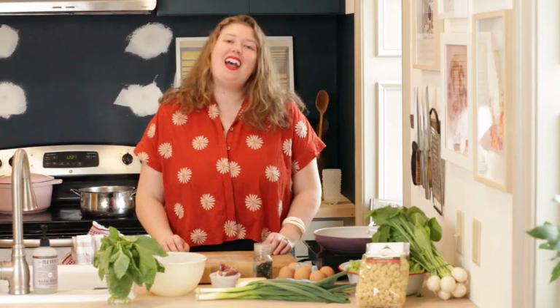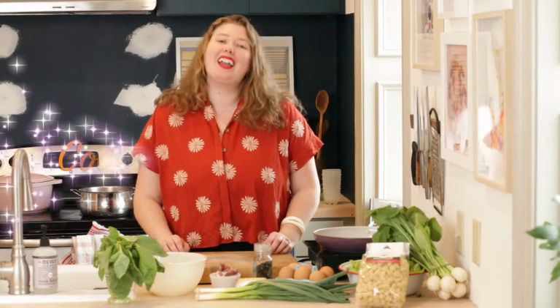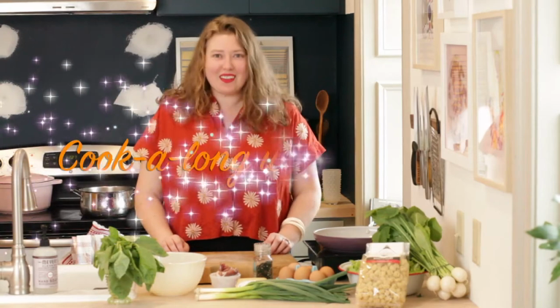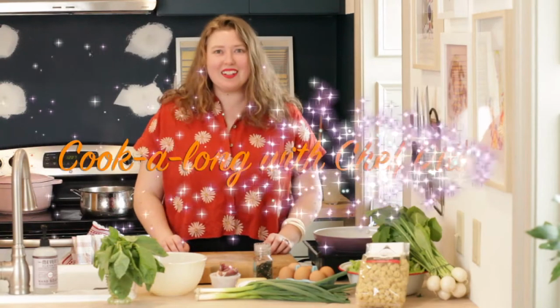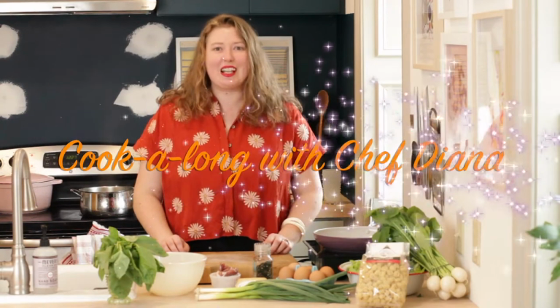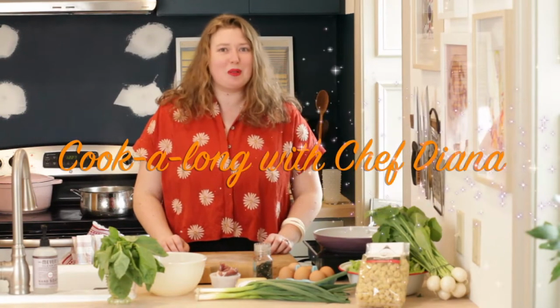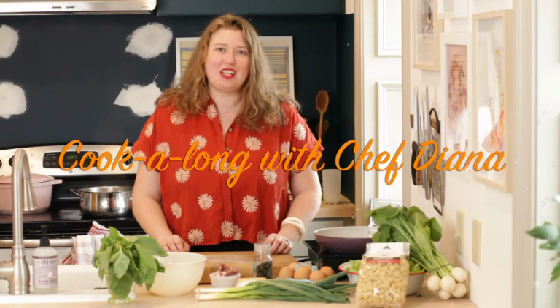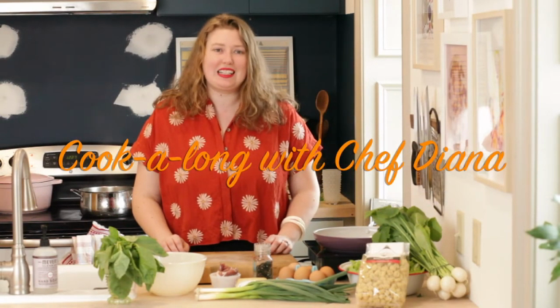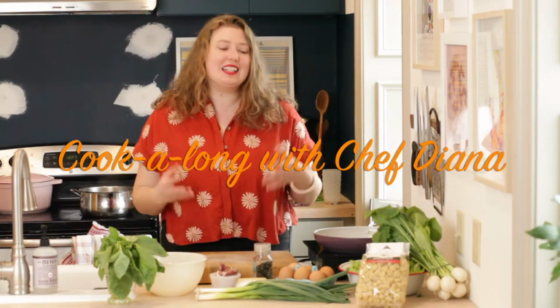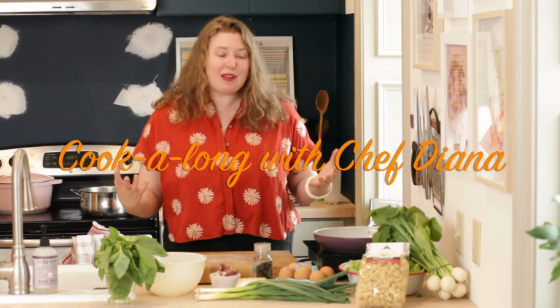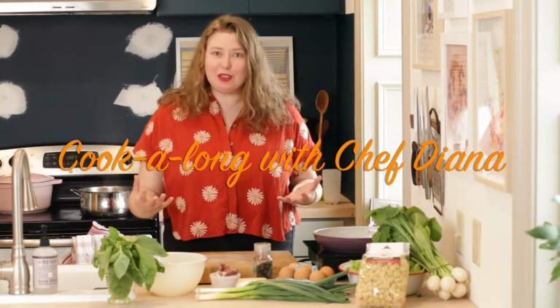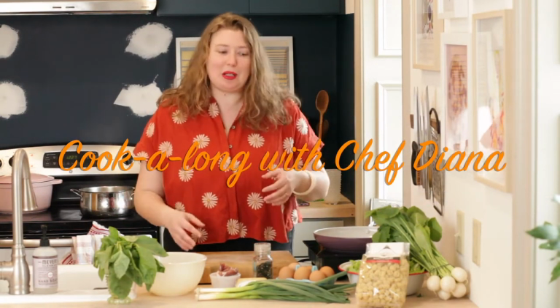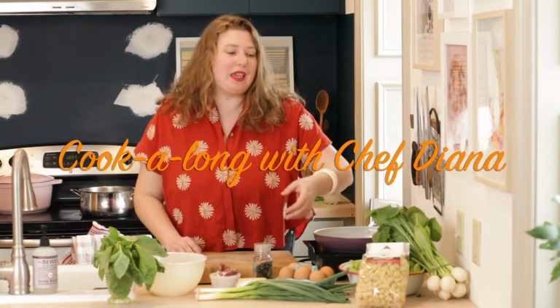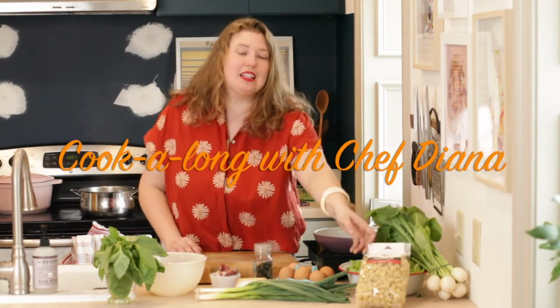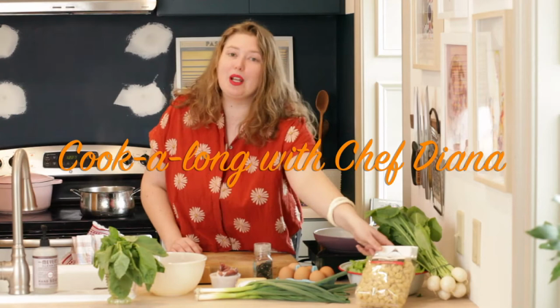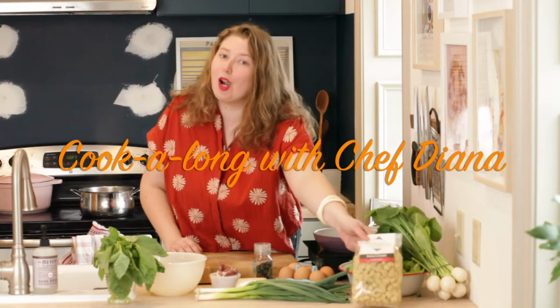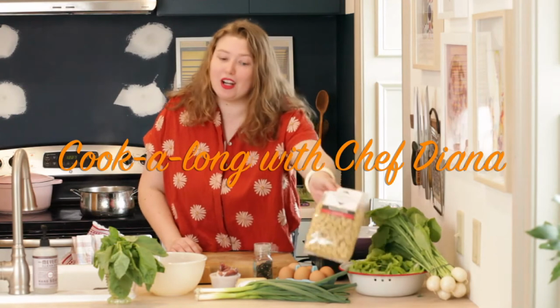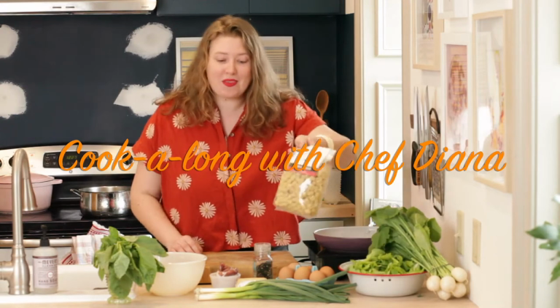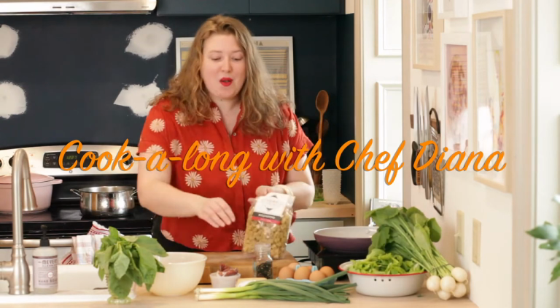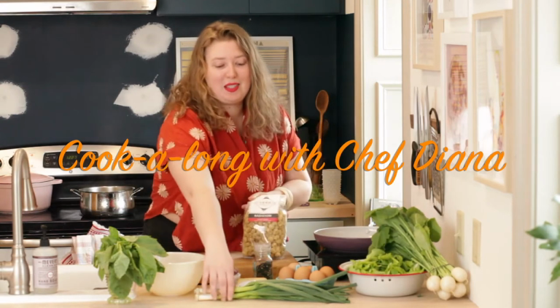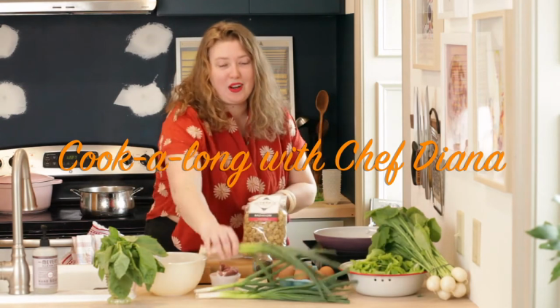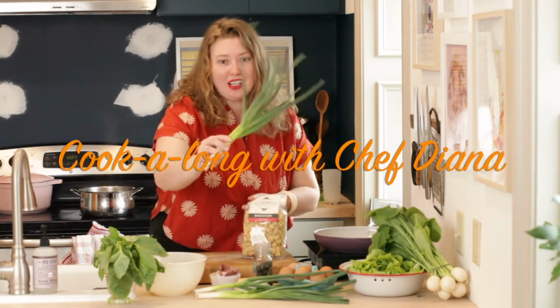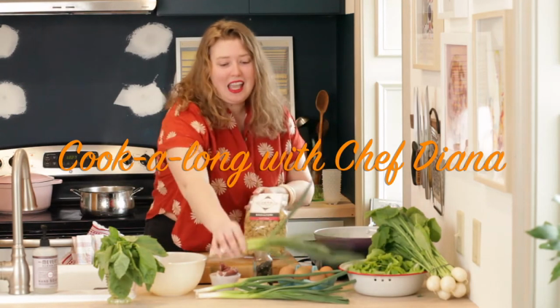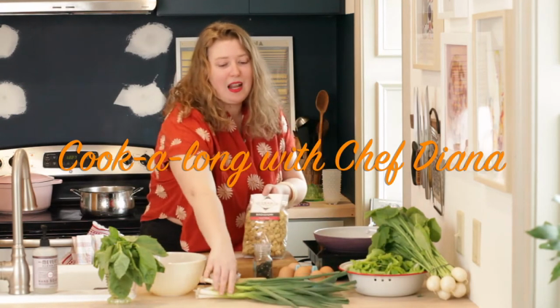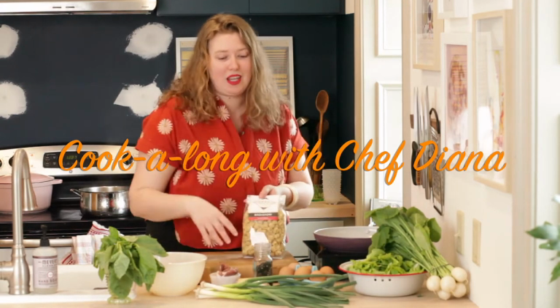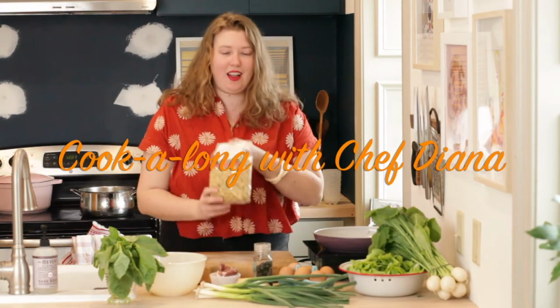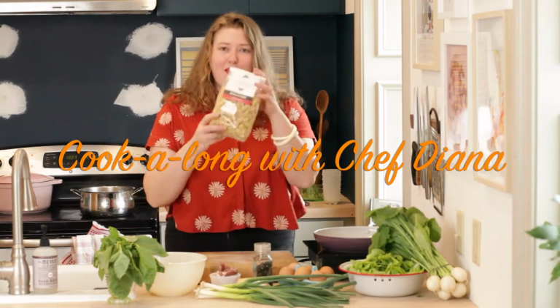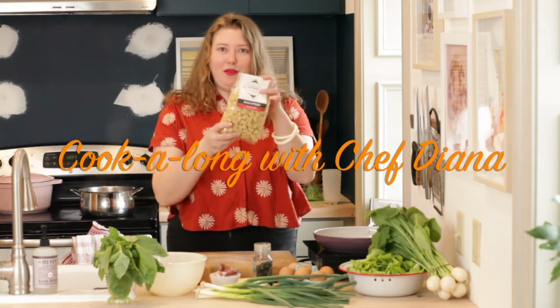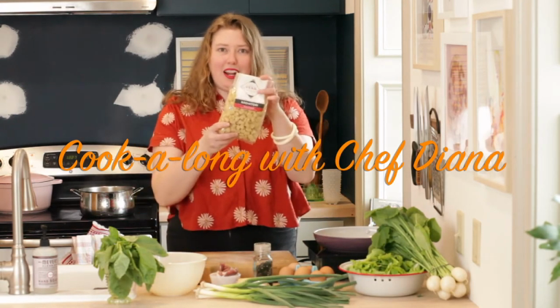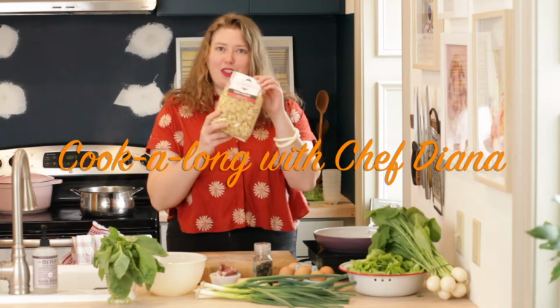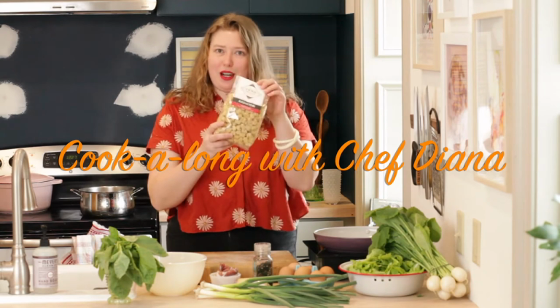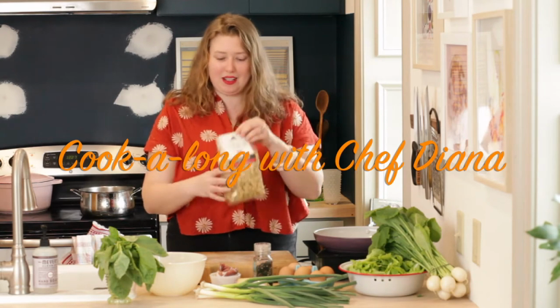Hi, I'm Chef Diana from Lancaster Local Provisions. Today on my cook-along we're going to be making spring carbonara with spring garlic, and I'm using radiator pasta.